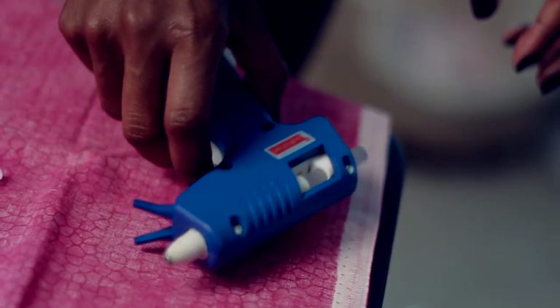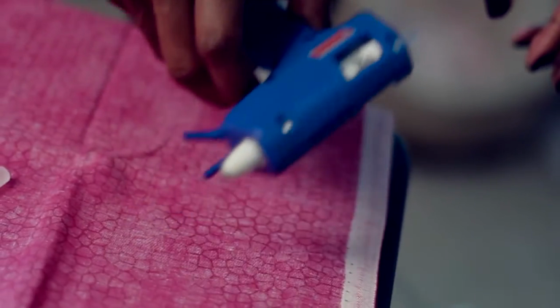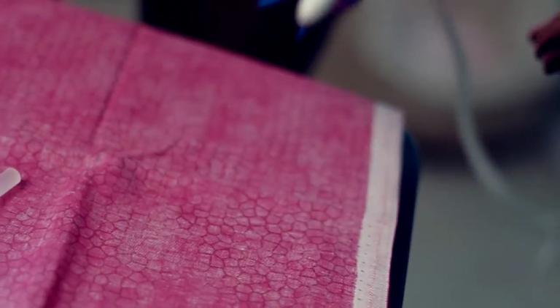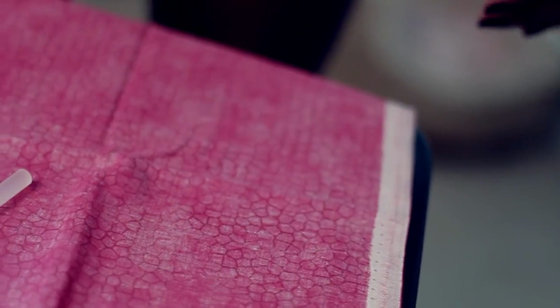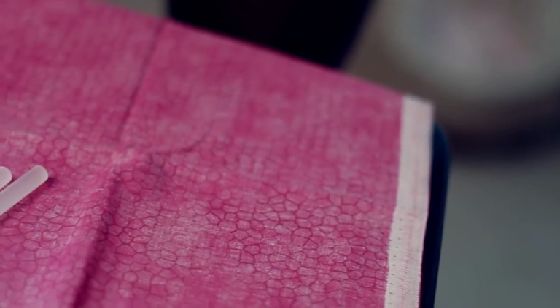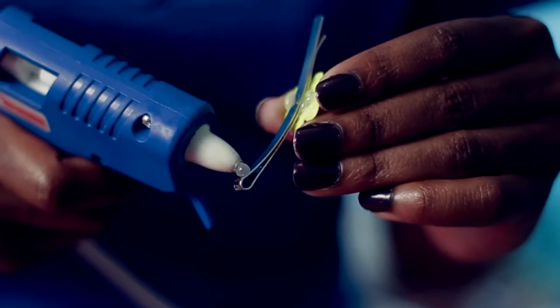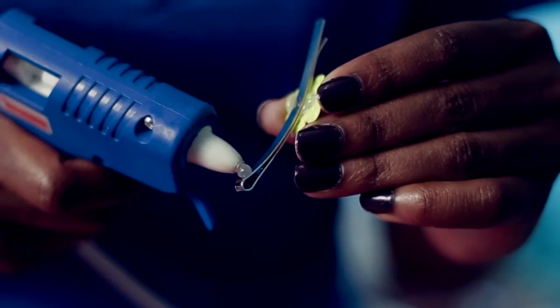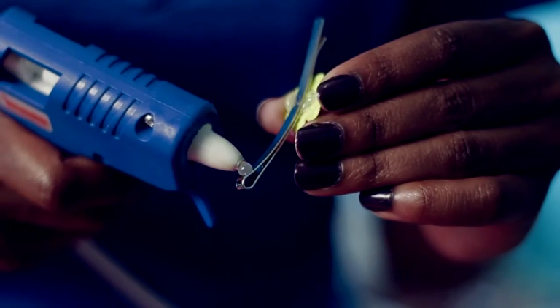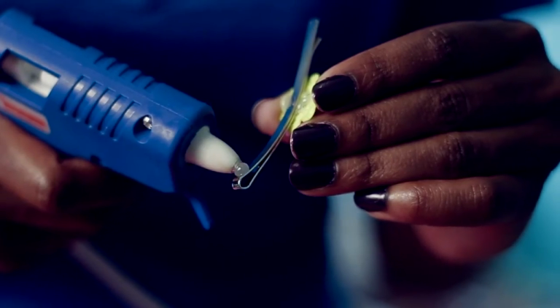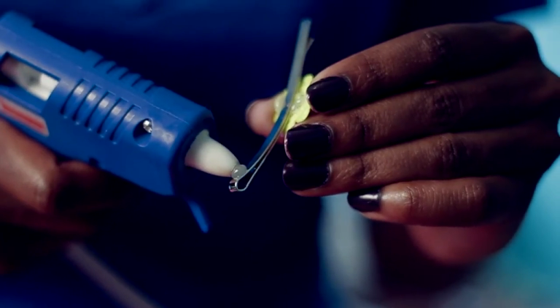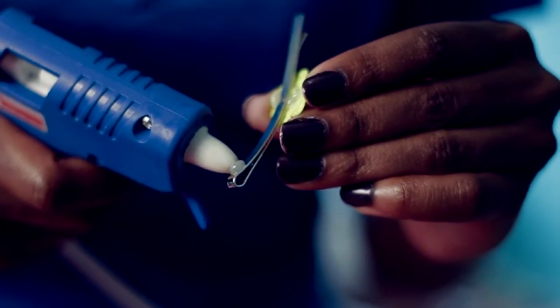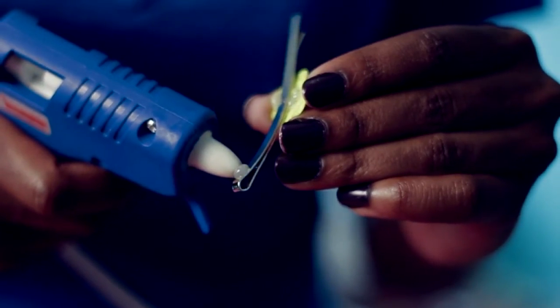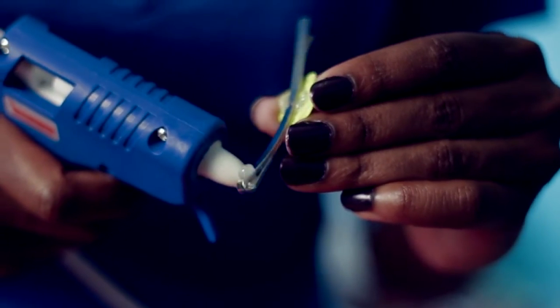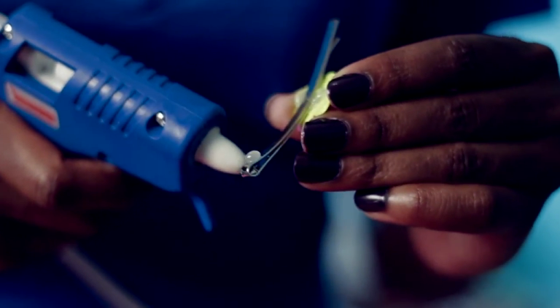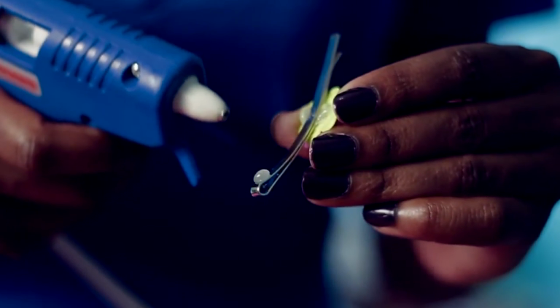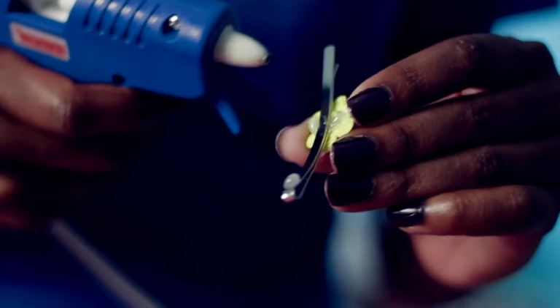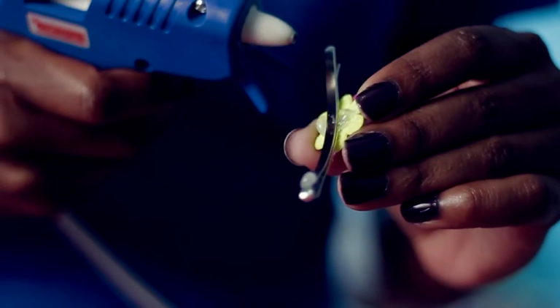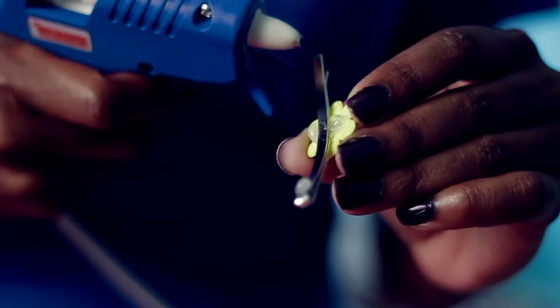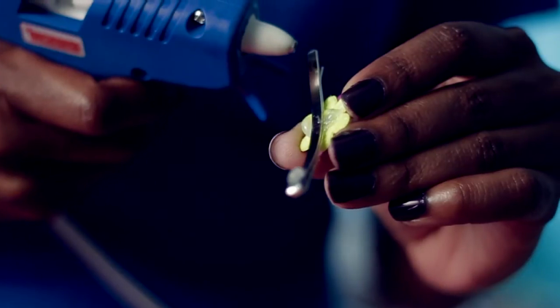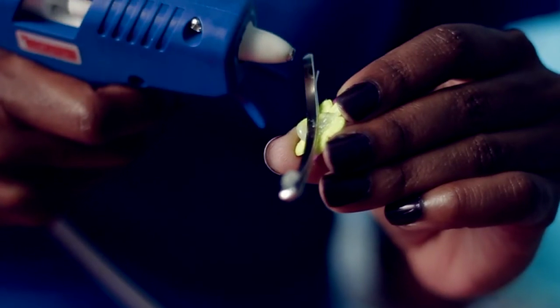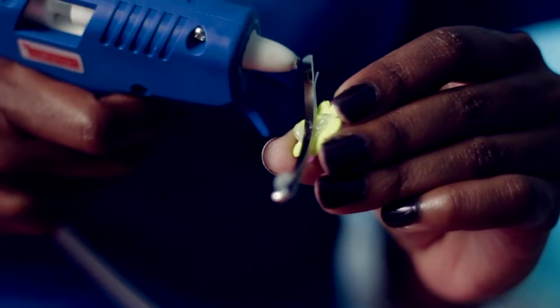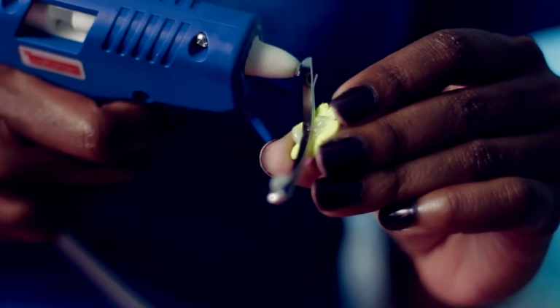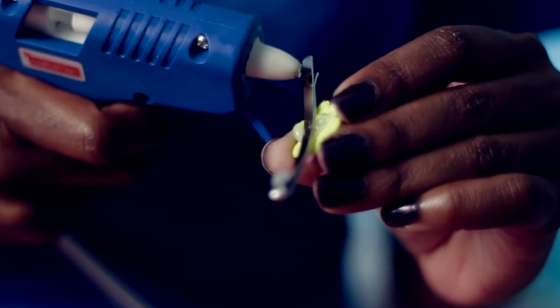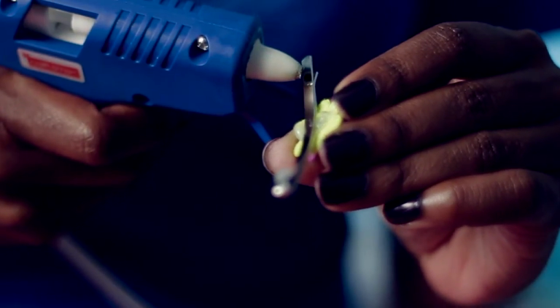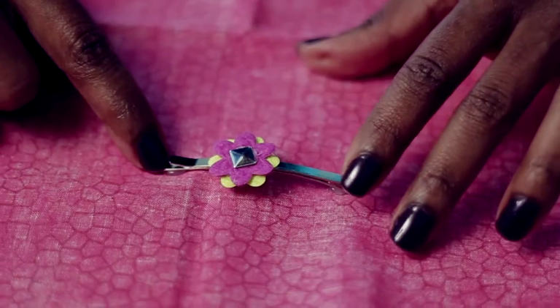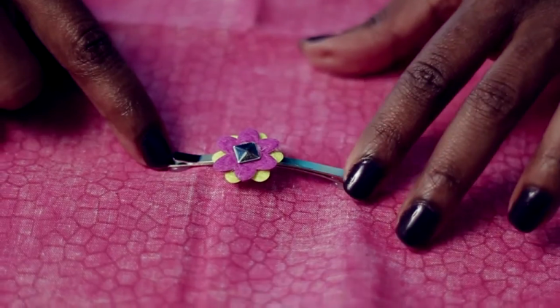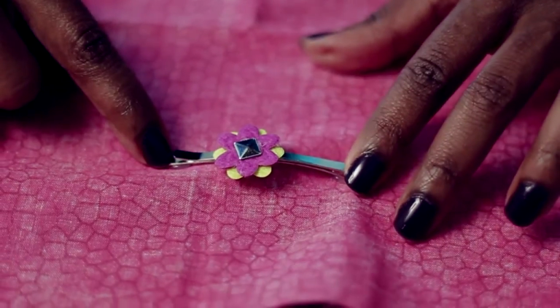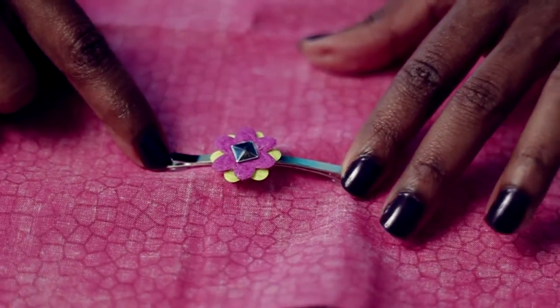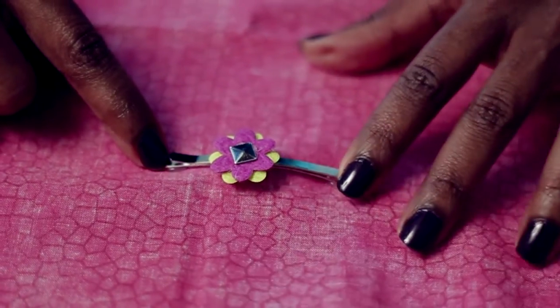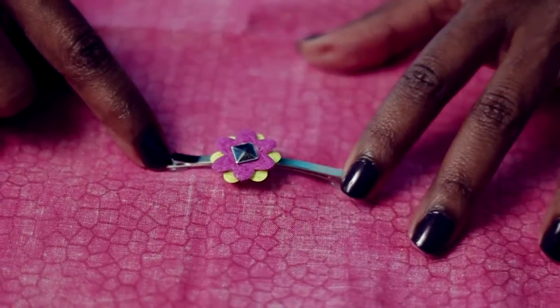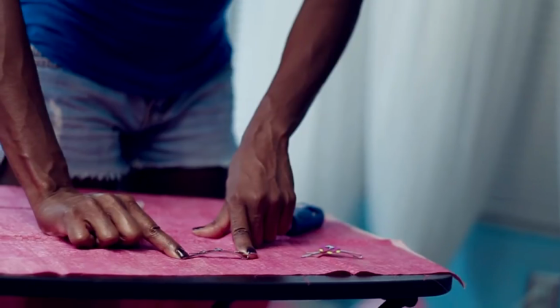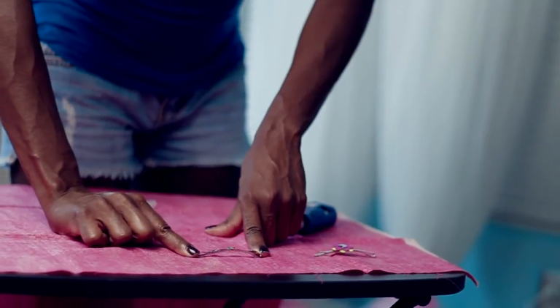Now you want to take some glue and put it on both ends of your hair clip. I put decorative things on my clips because I wanted to — you don't have to, it's completely optional.